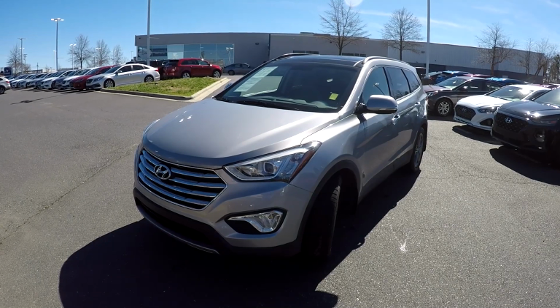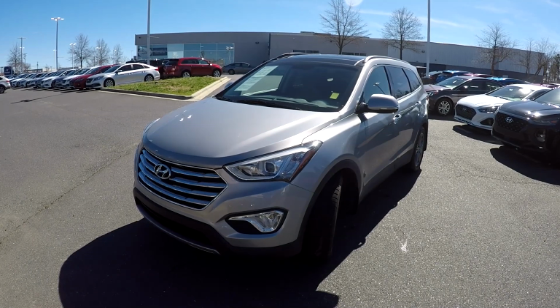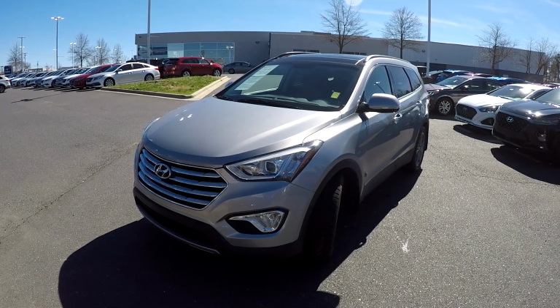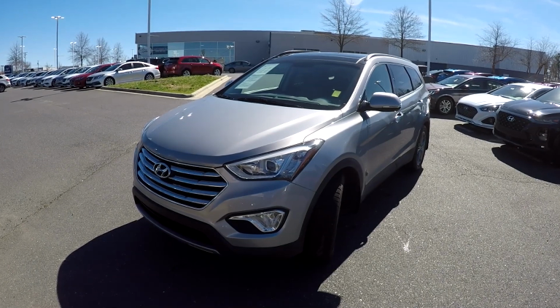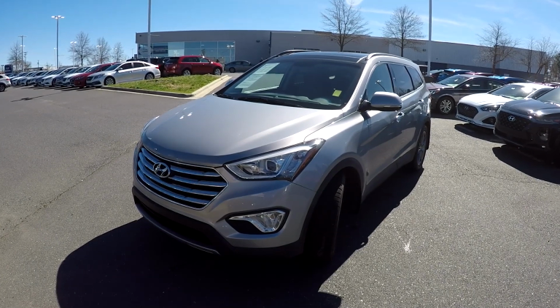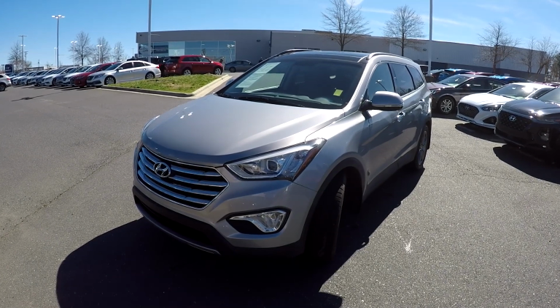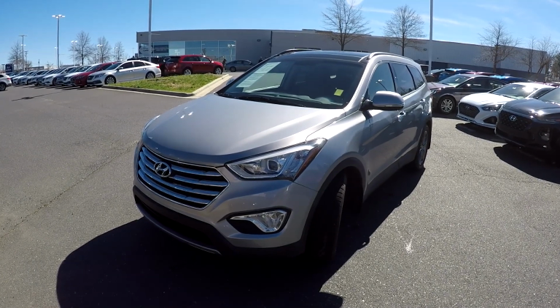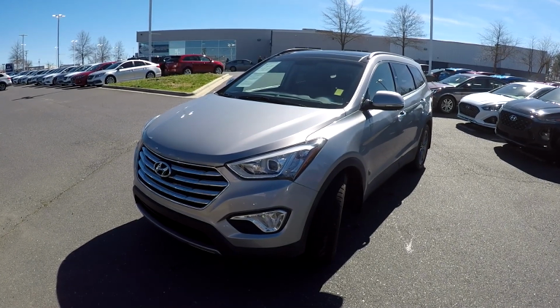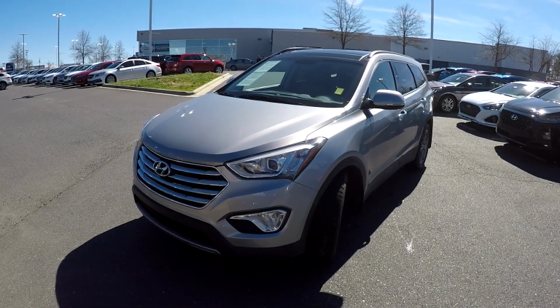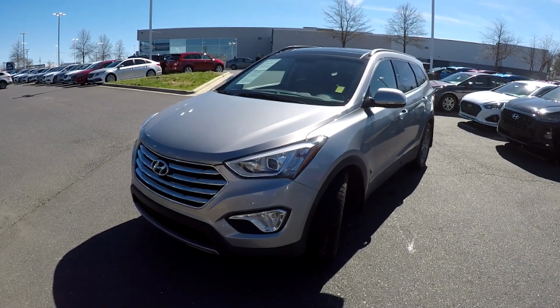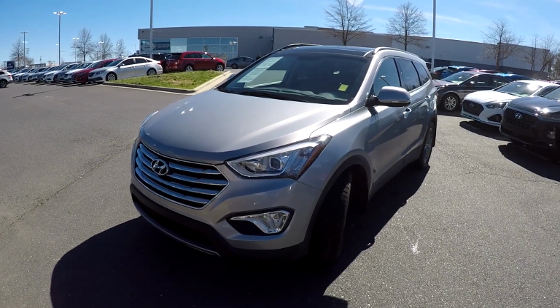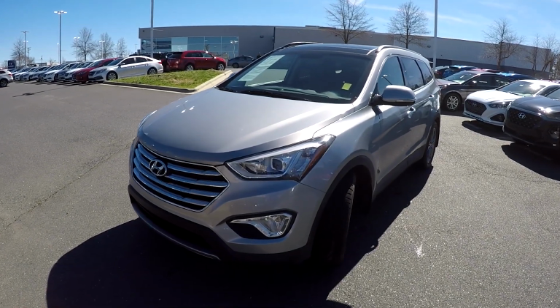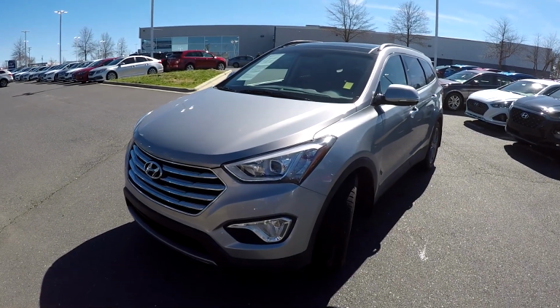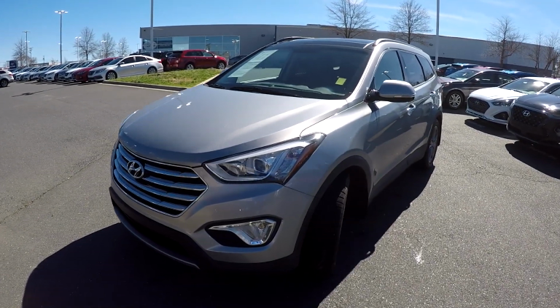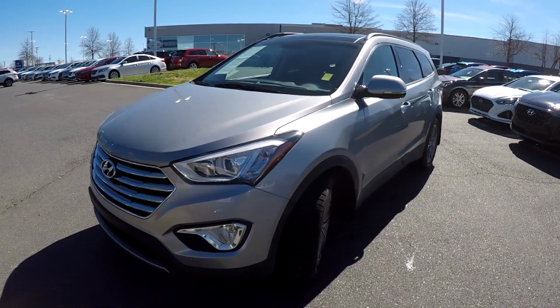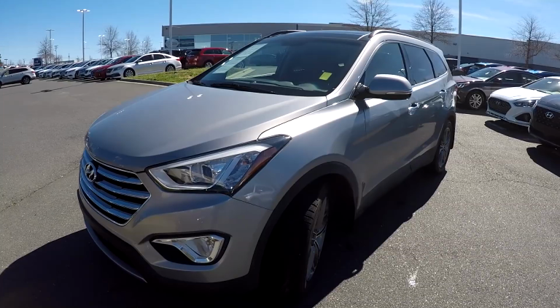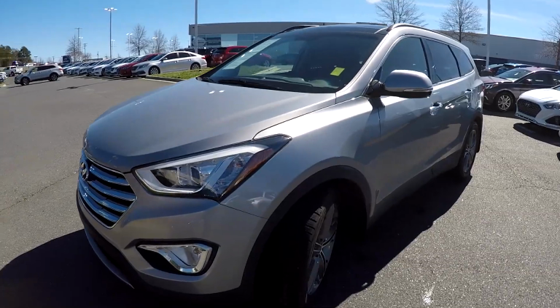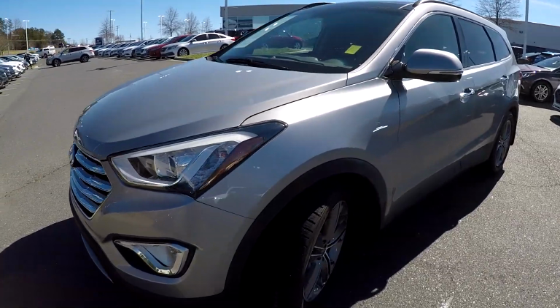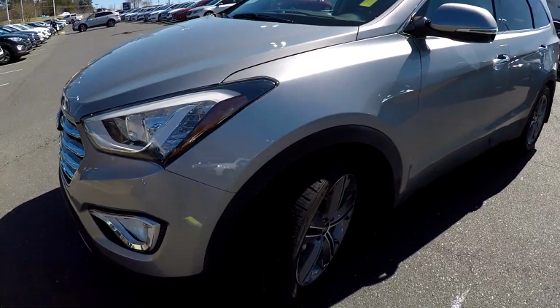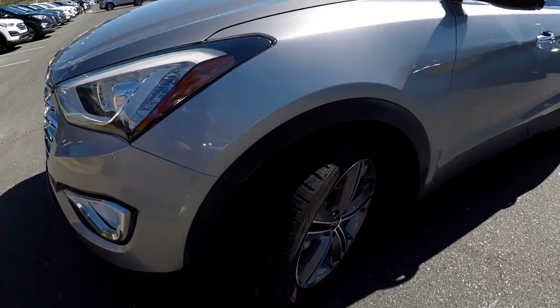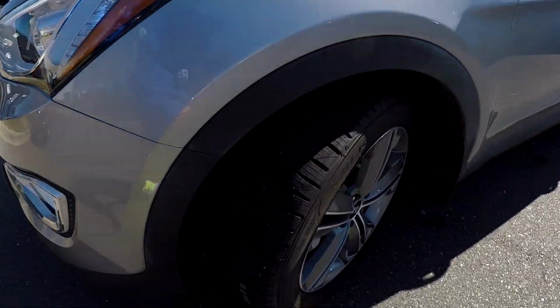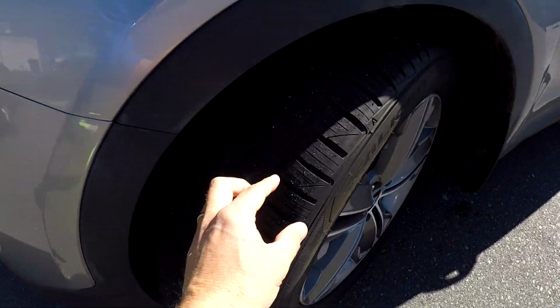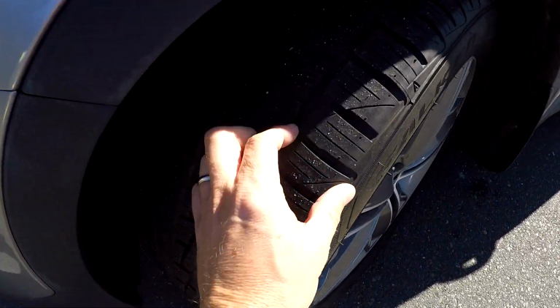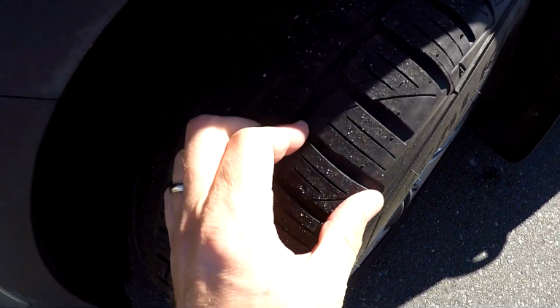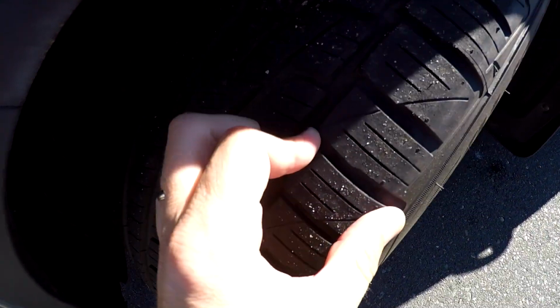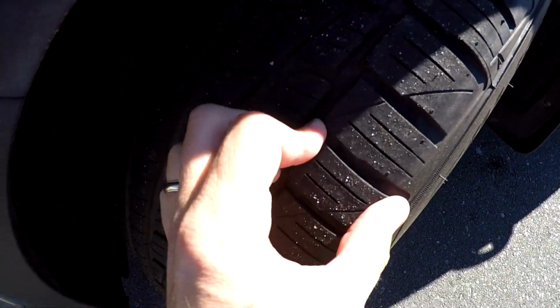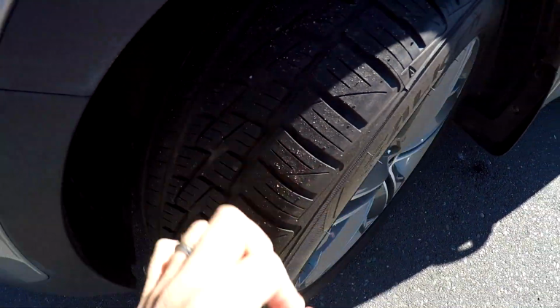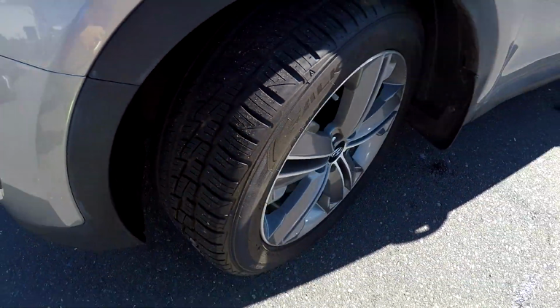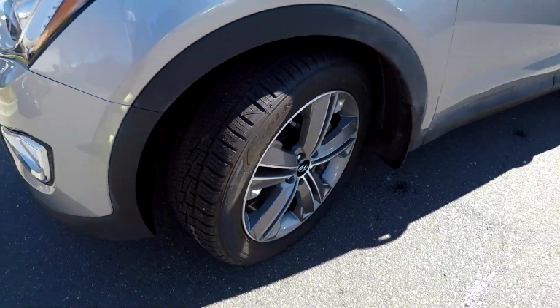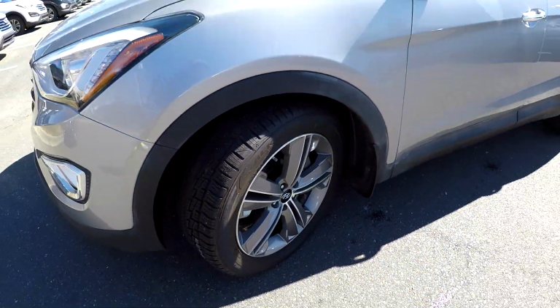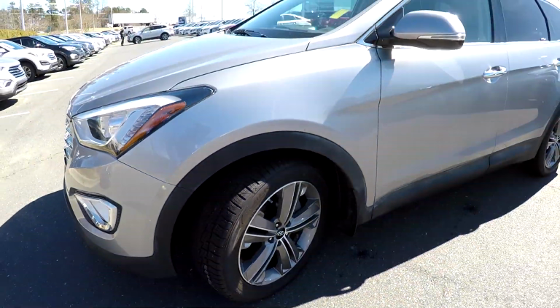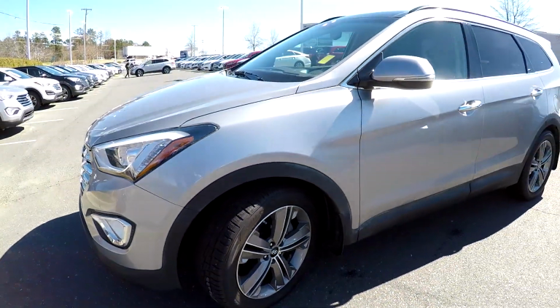Today we're at Kefir Hyundai doing a walk around on a 2015 Hyundai Santa Fe. We're going to start up front checking our tires — great tread, nice set of alloy wheels.